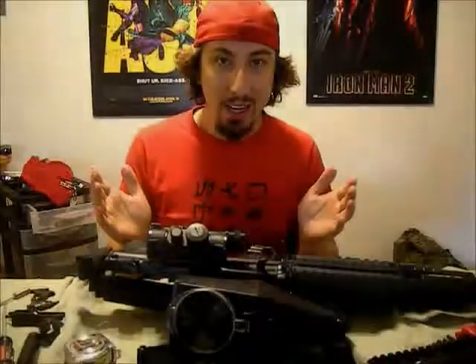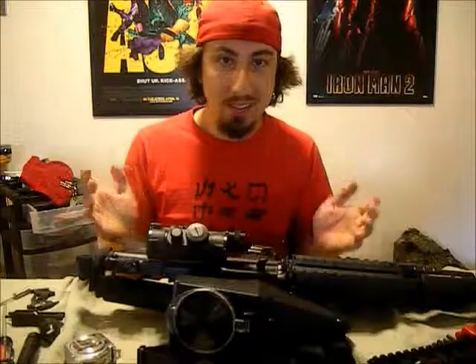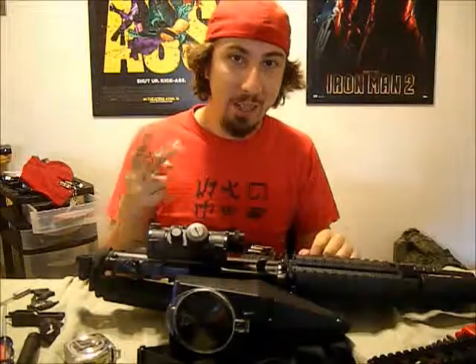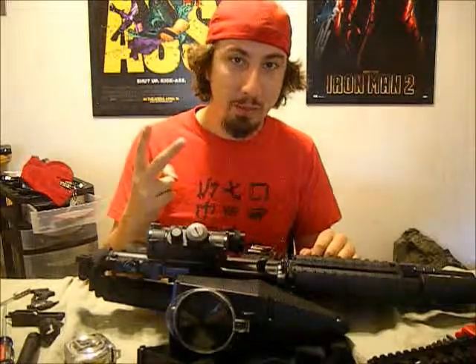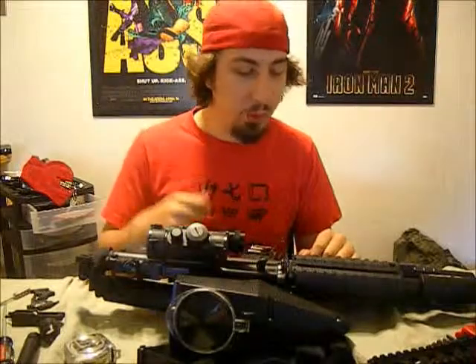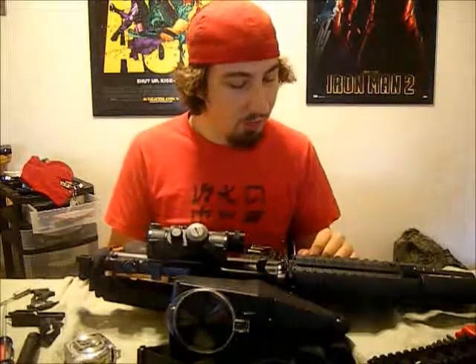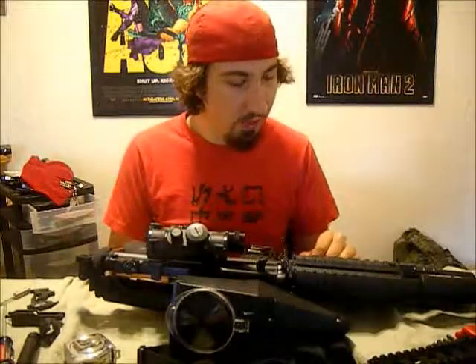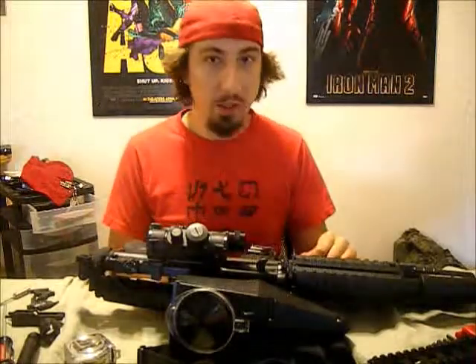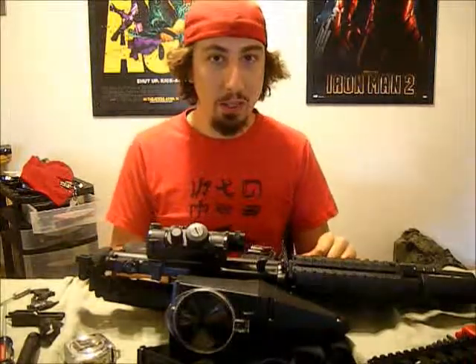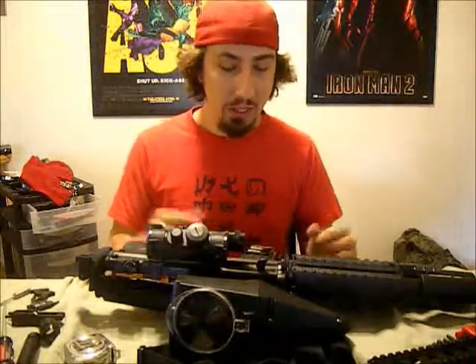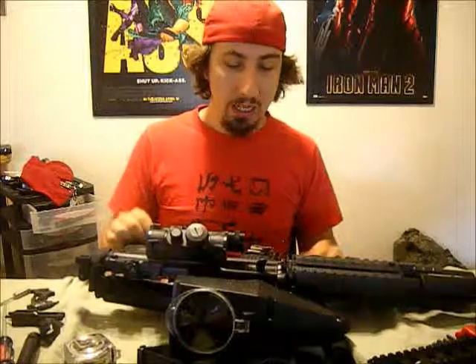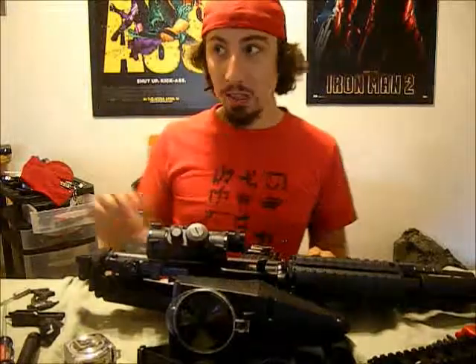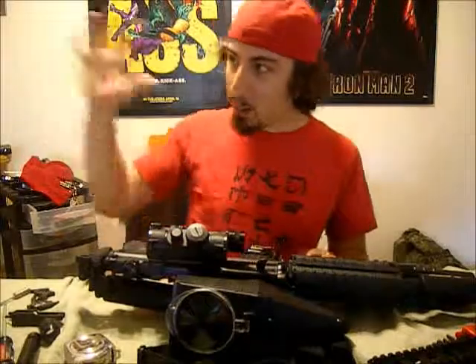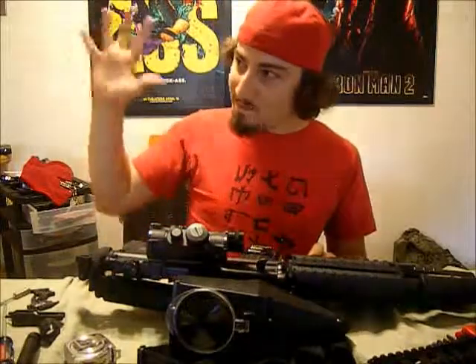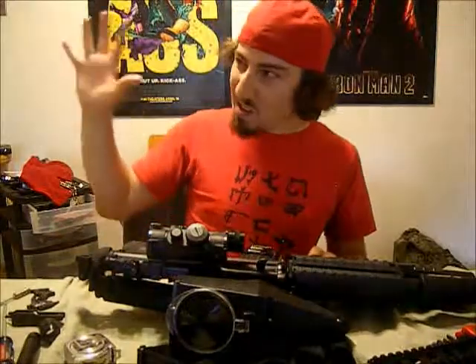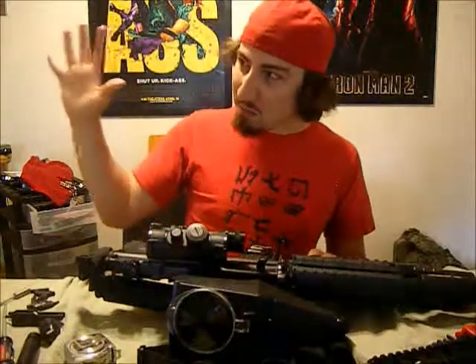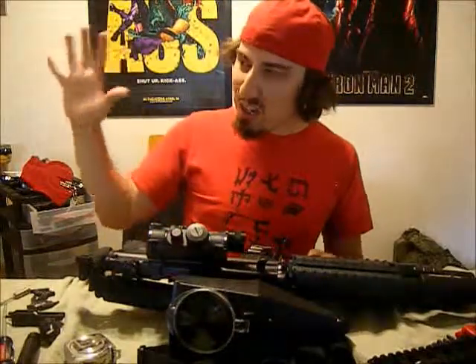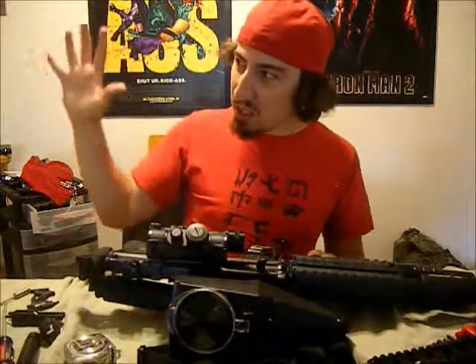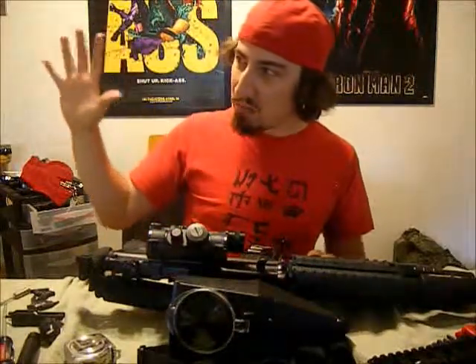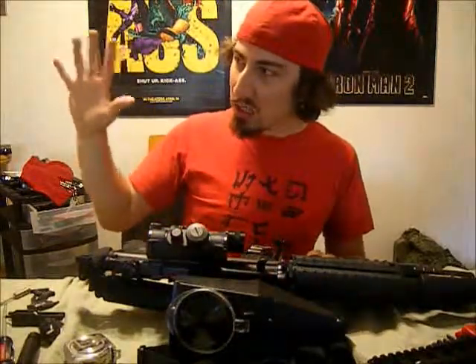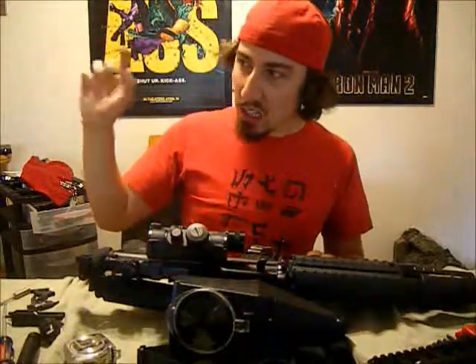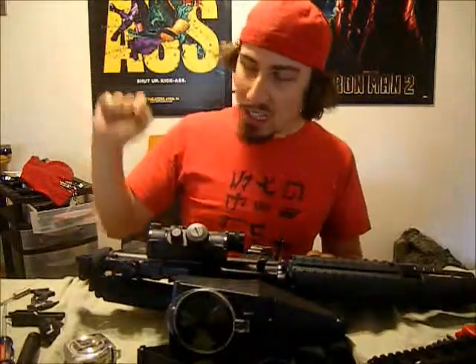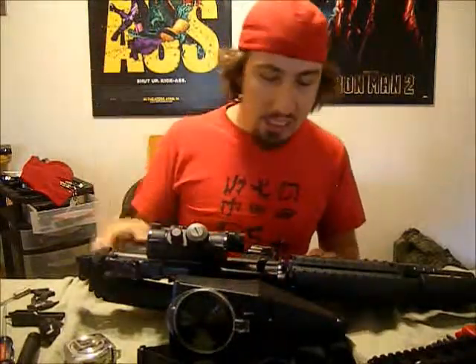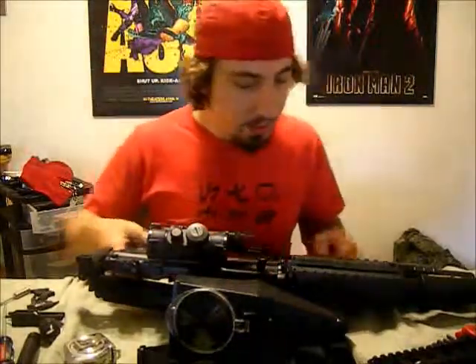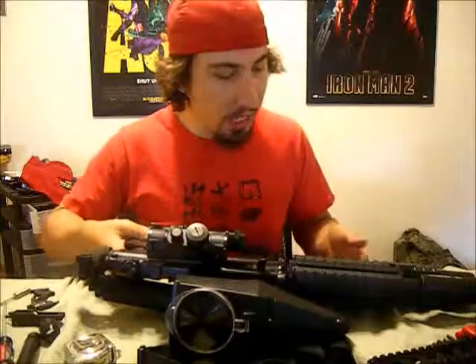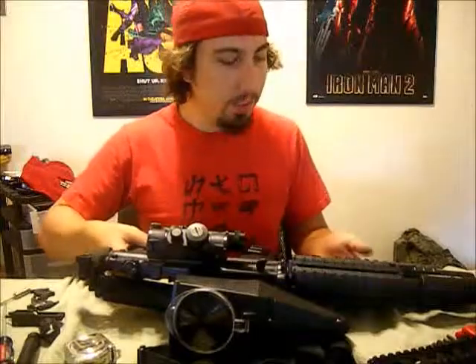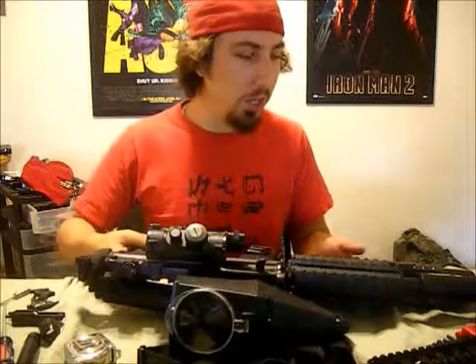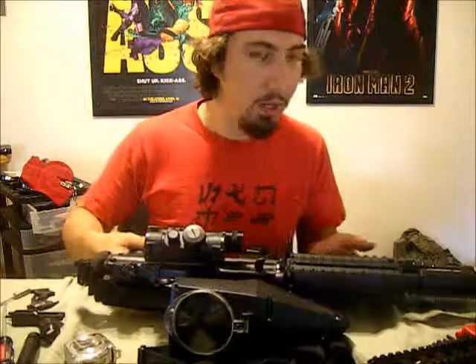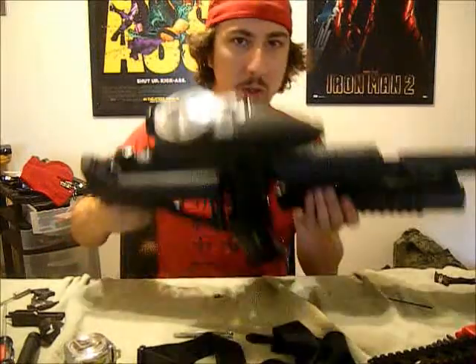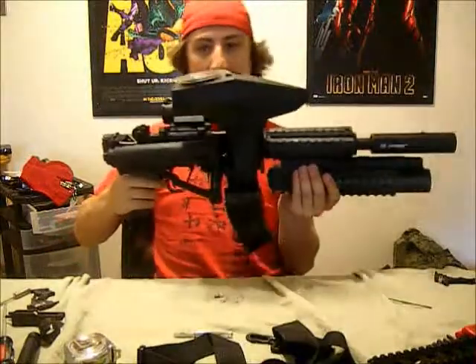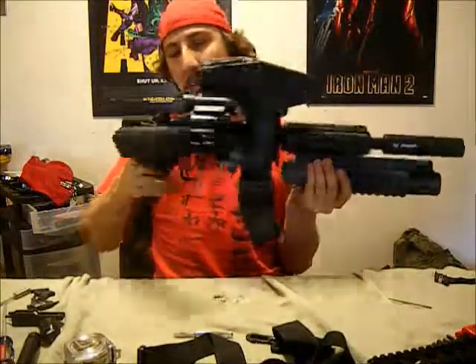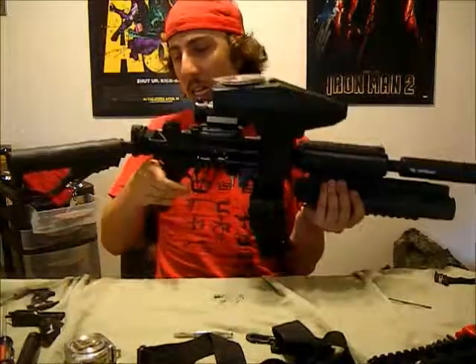How's it going guys? Time for video number two. First of all, if you haven't seen my other video, I'll put a link right about here. Click that link and check out the other video where I show you the new gun.